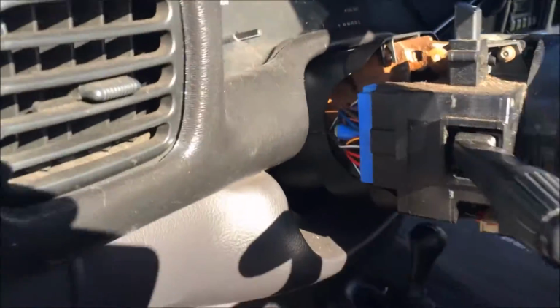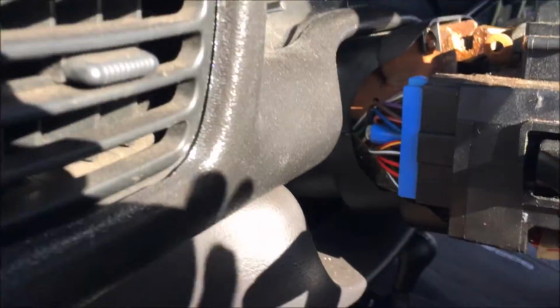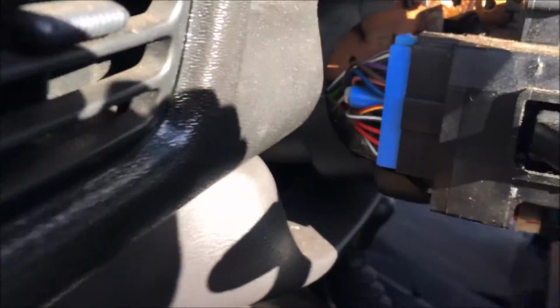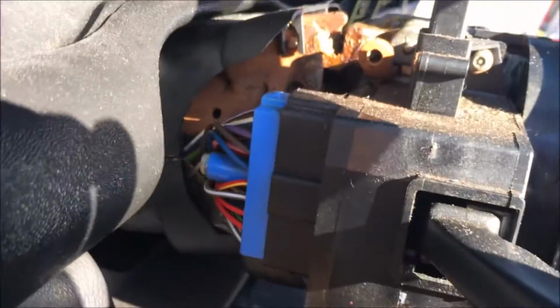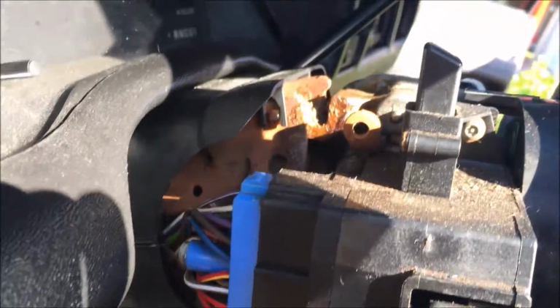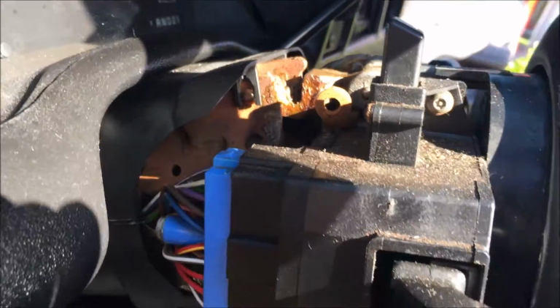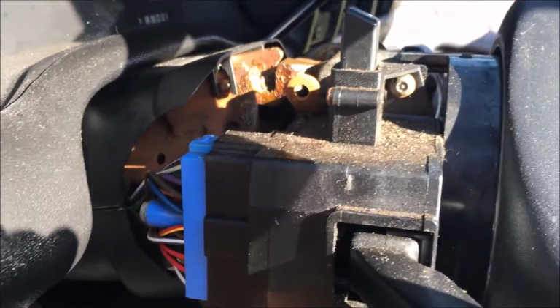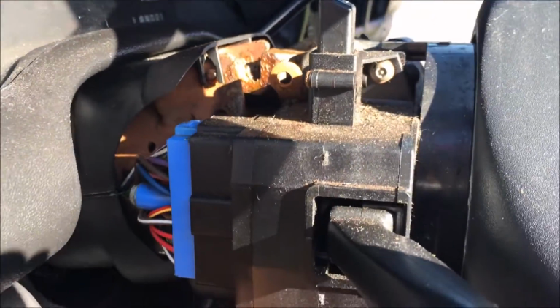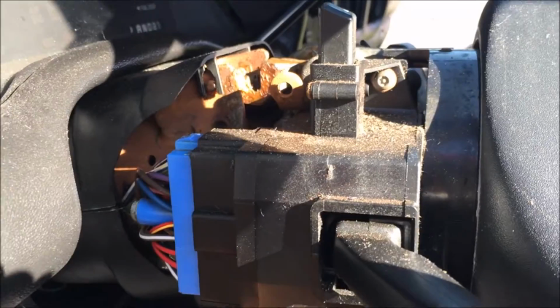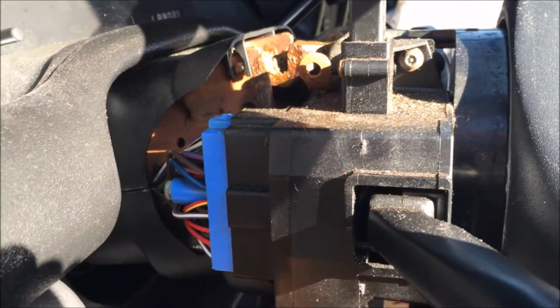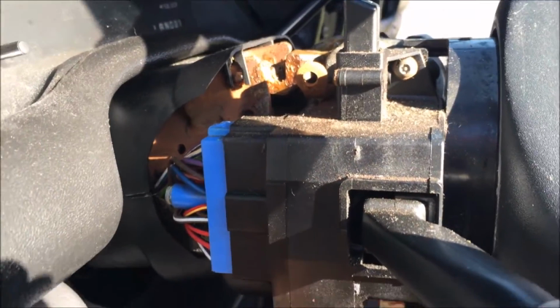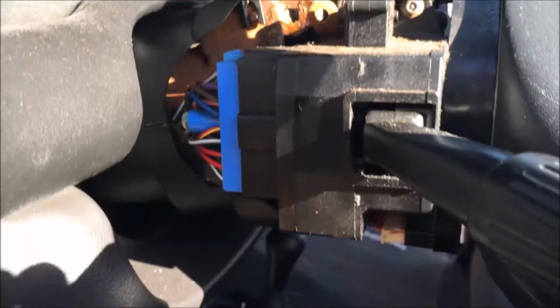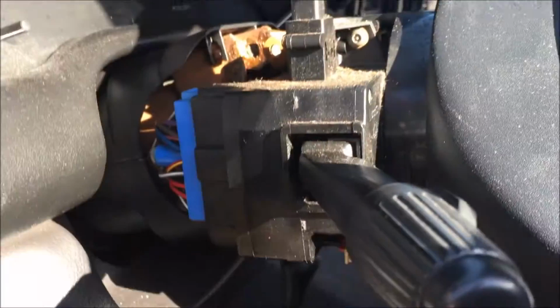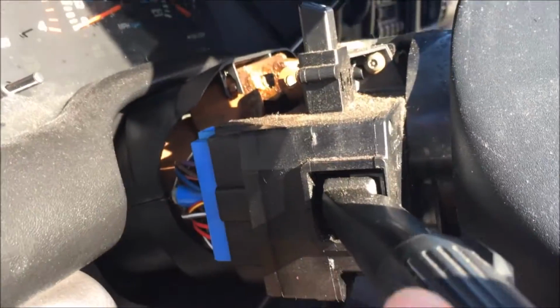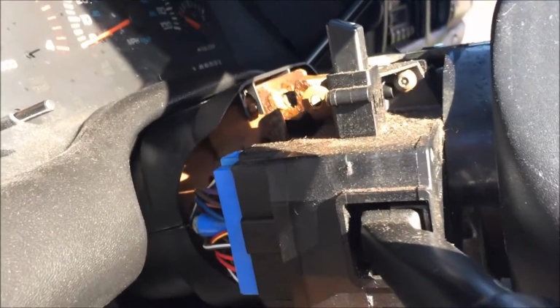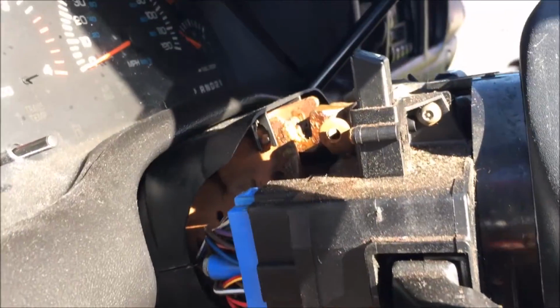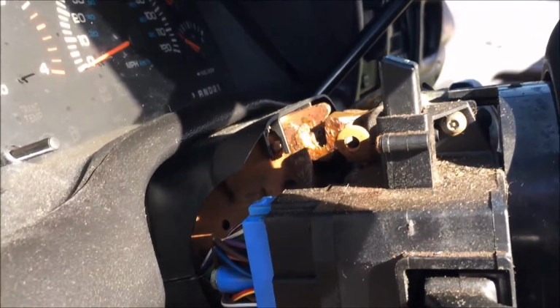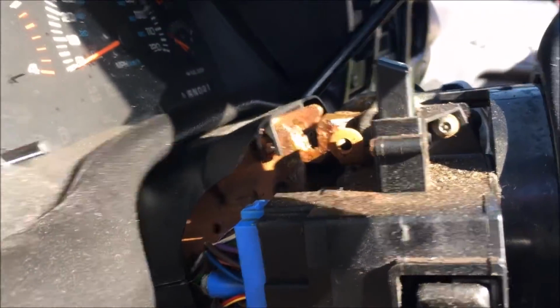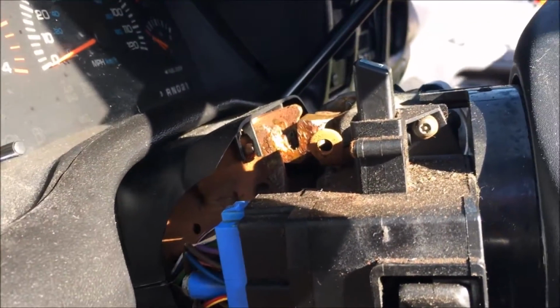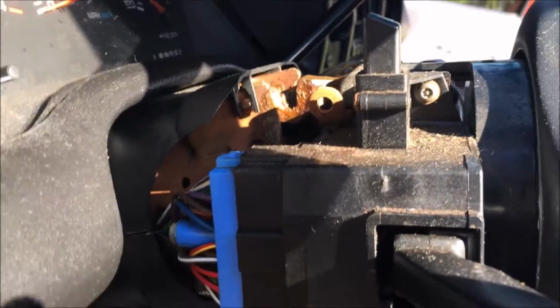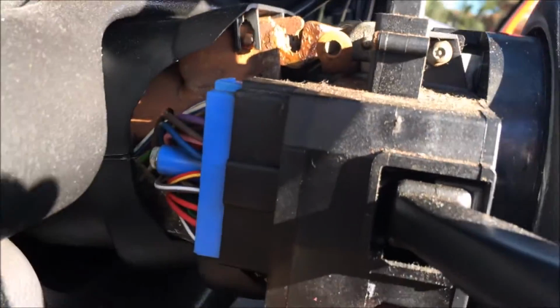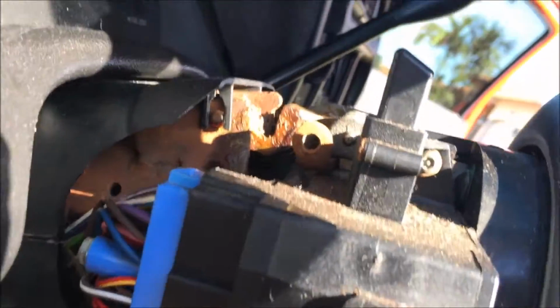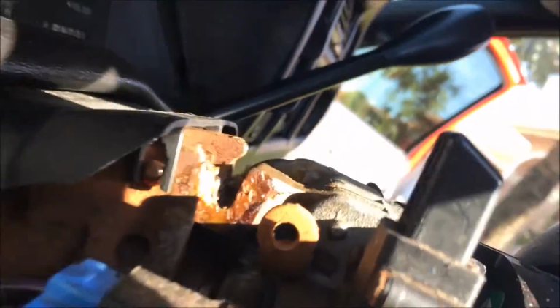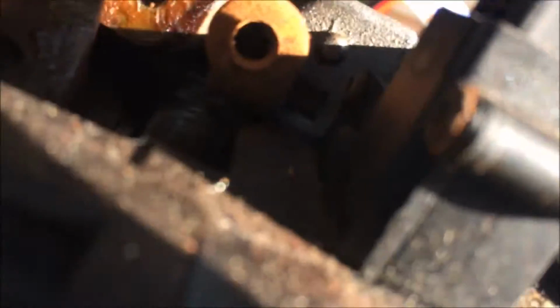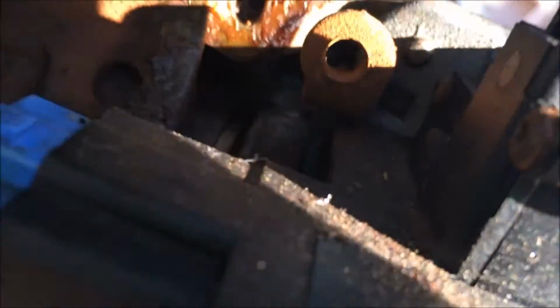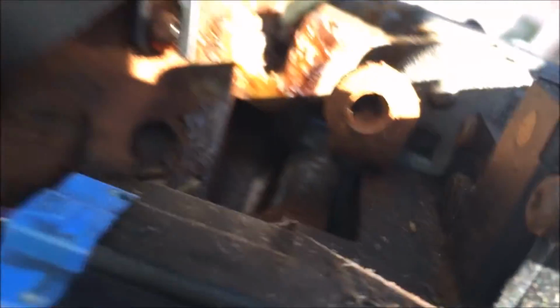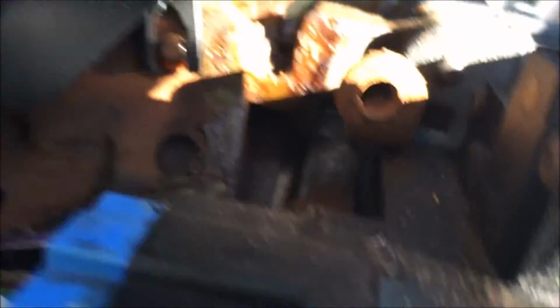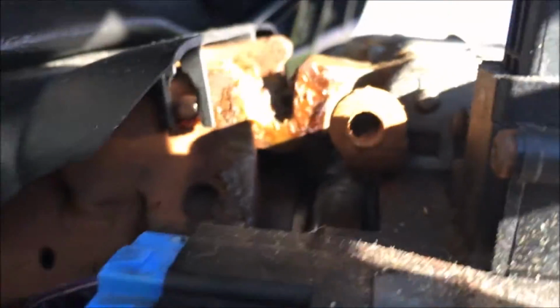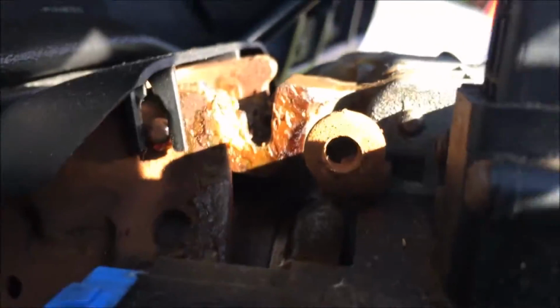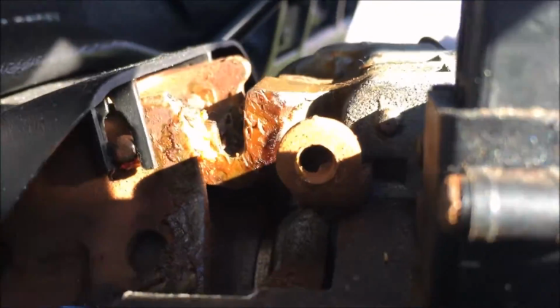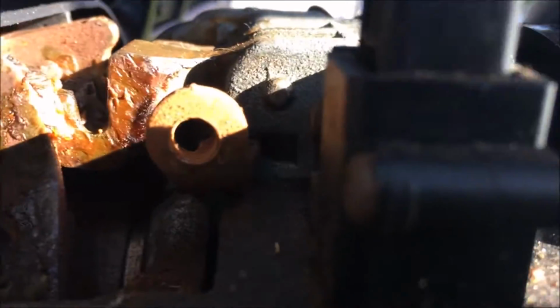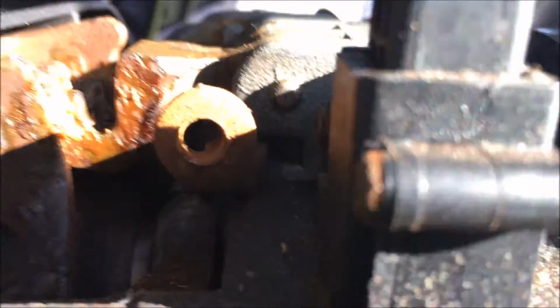Now we have access to your turn signal switch and your windshield wiper. So what we're going to do is take off this screw here.